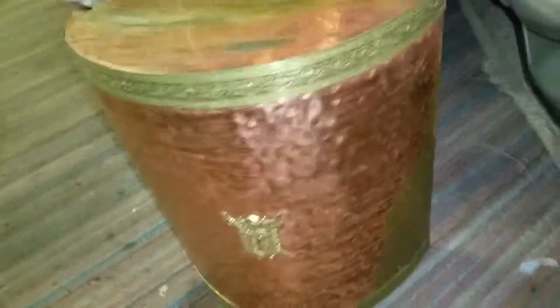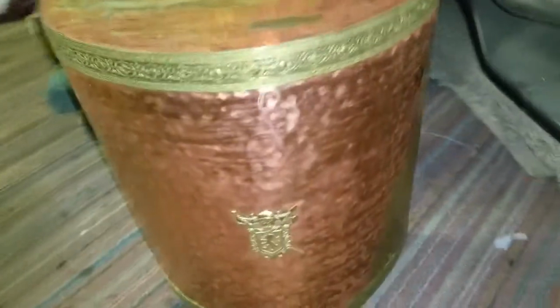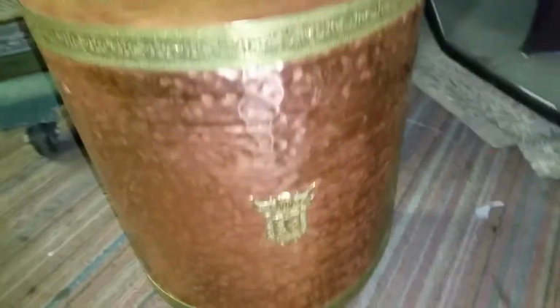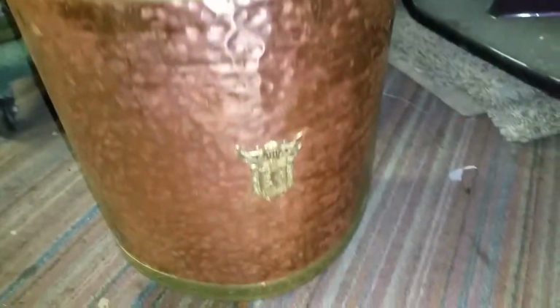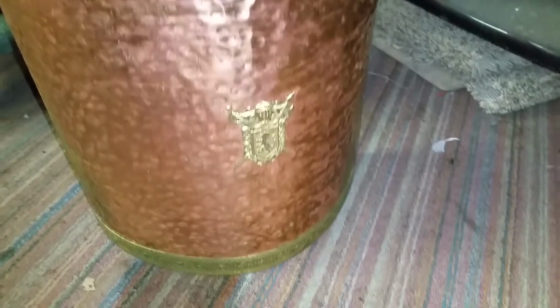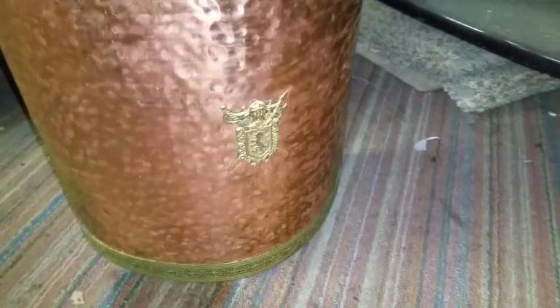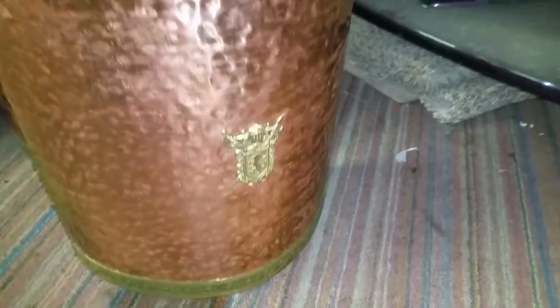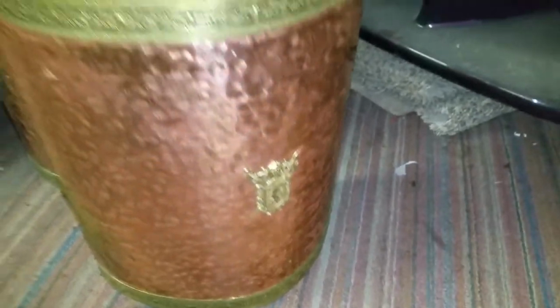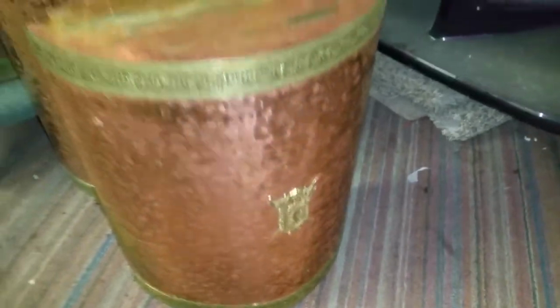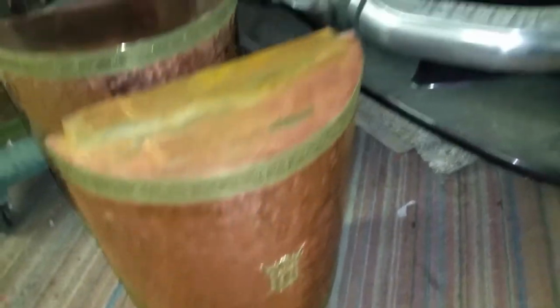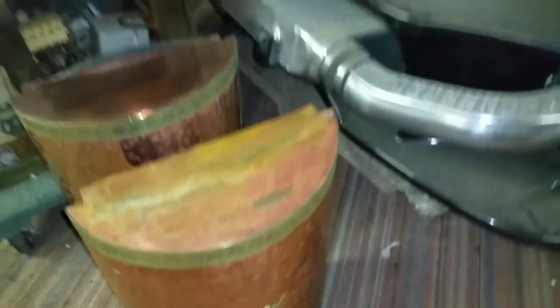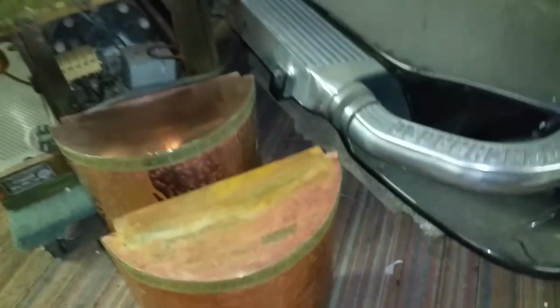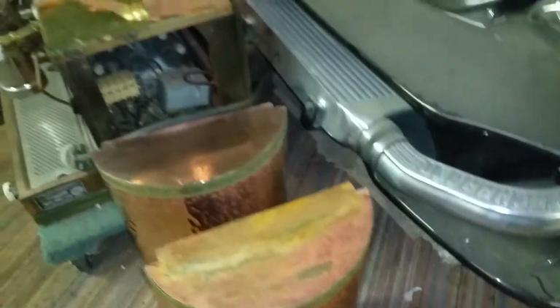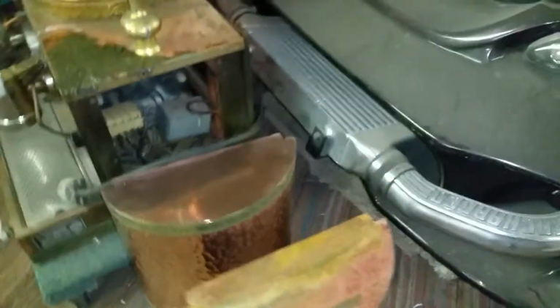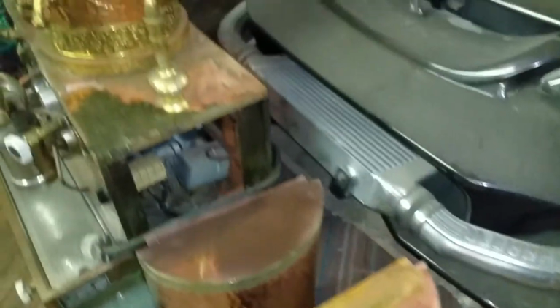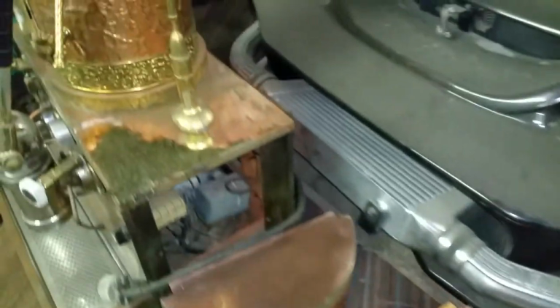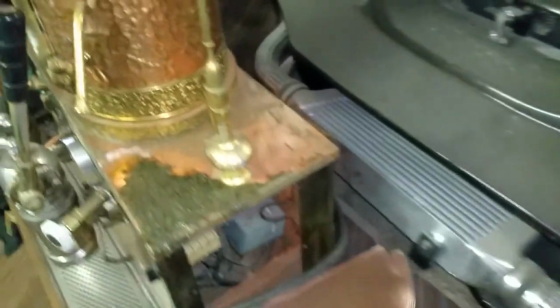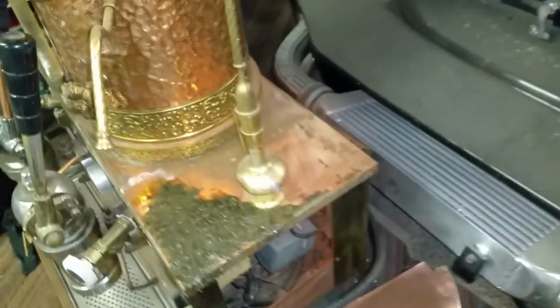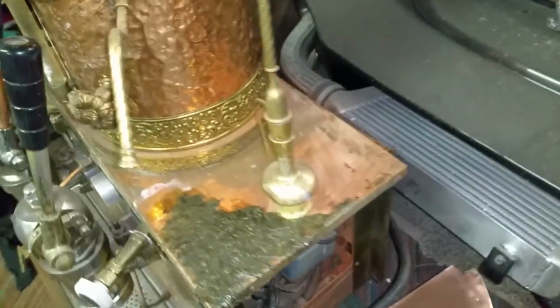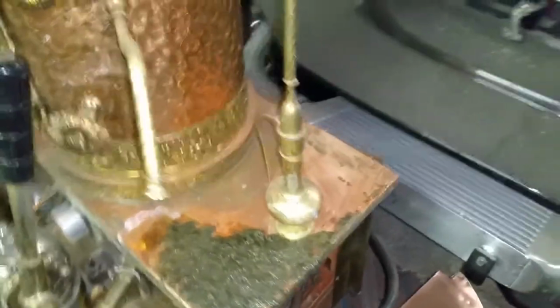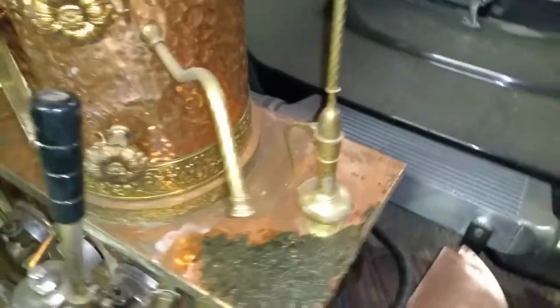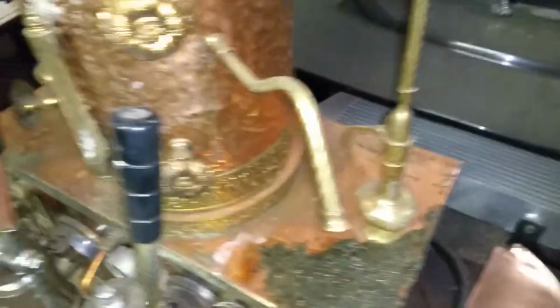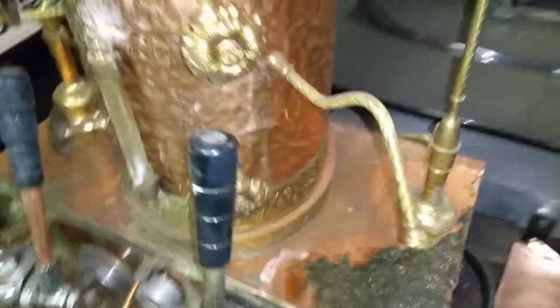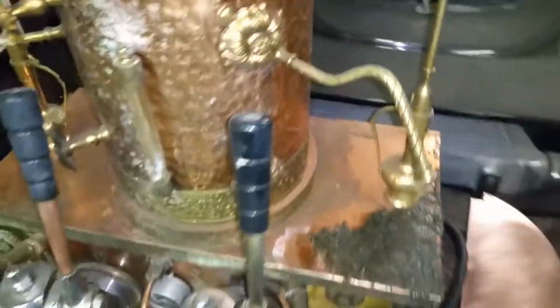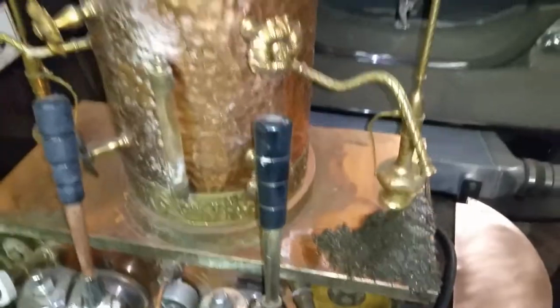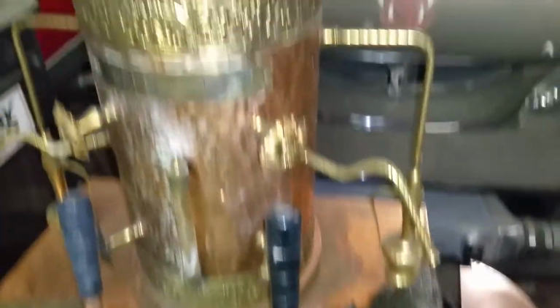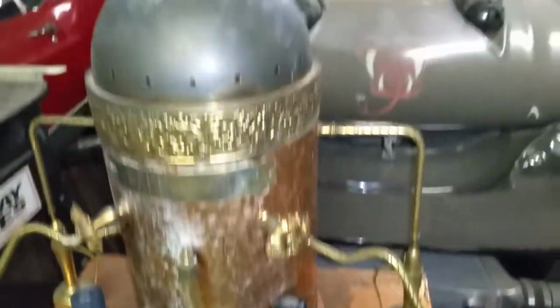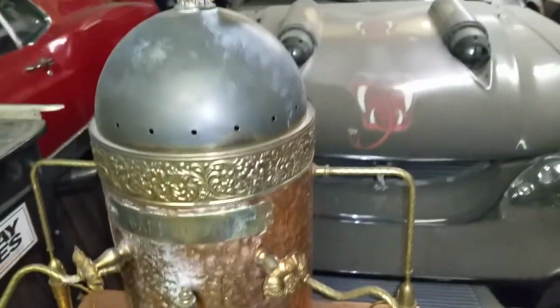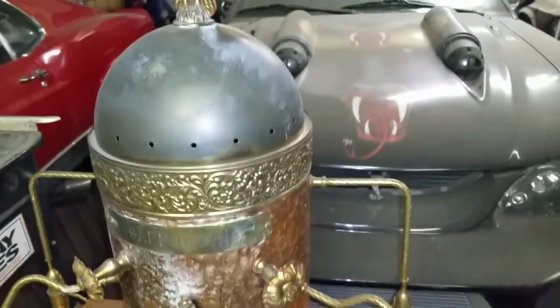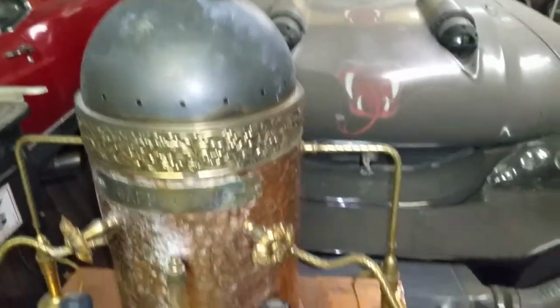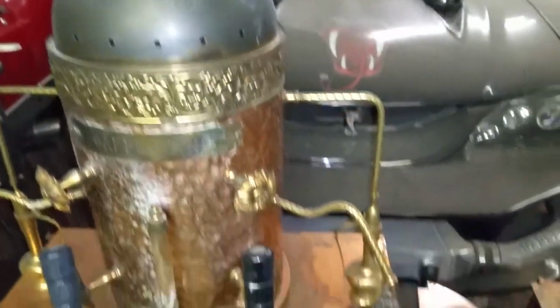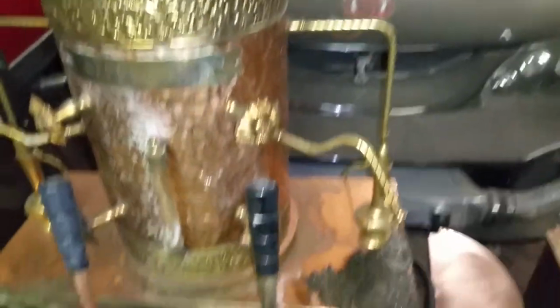That's where the clear was still on it — actually no, it's stripped off. But I'll just slowly go around and strip all the junk off of this thing.